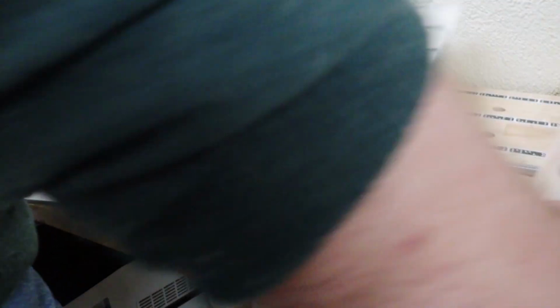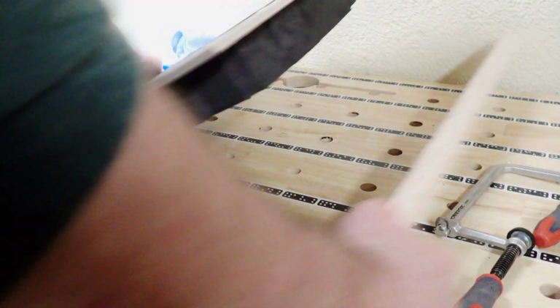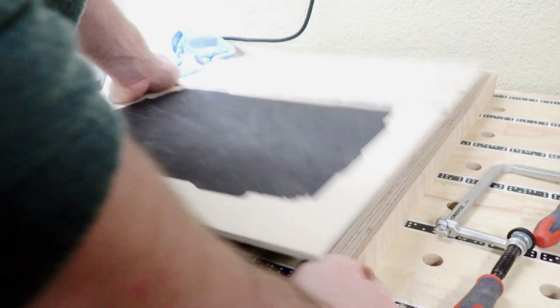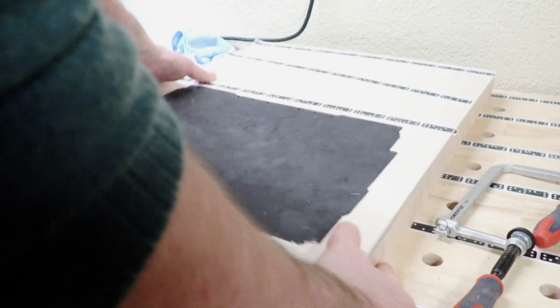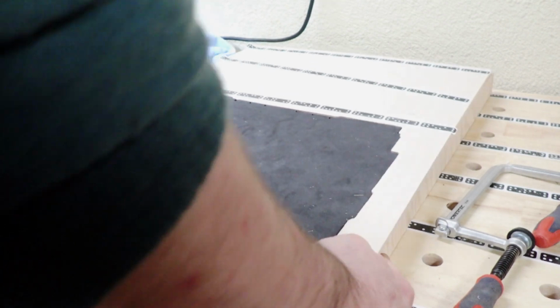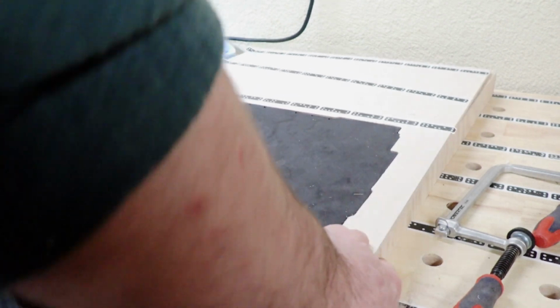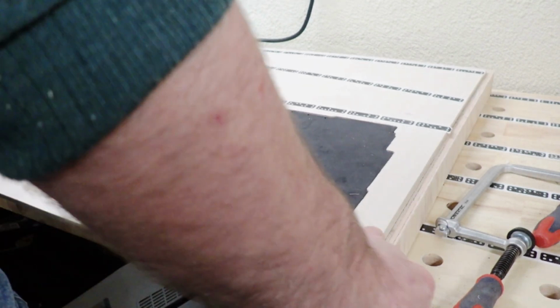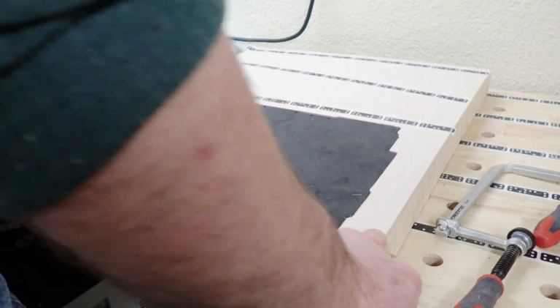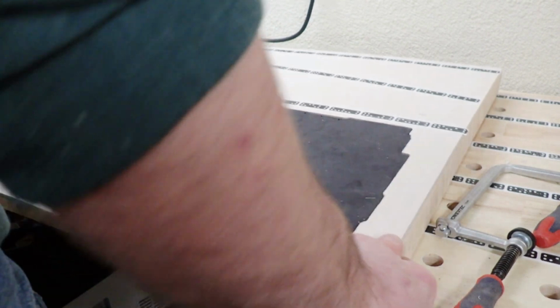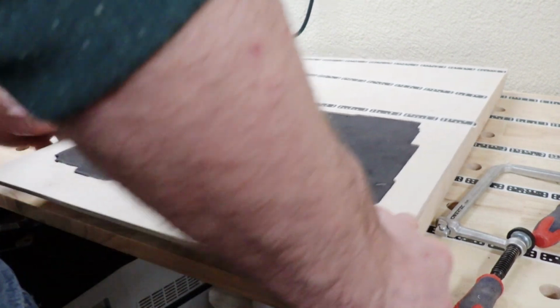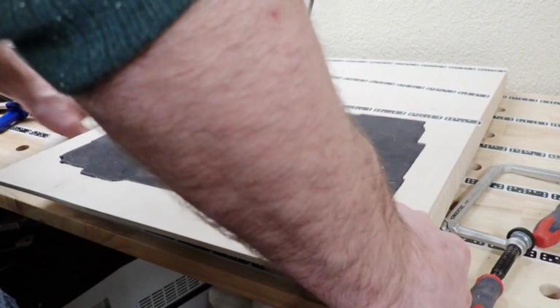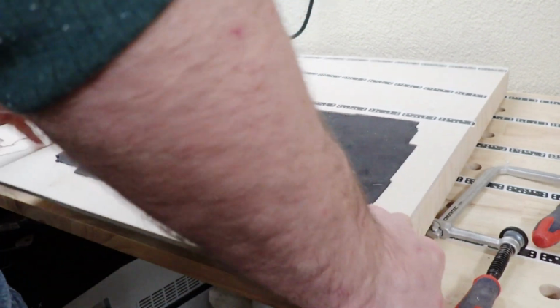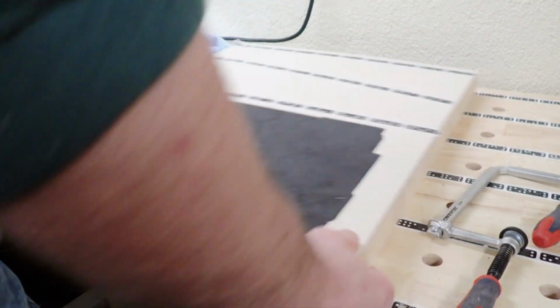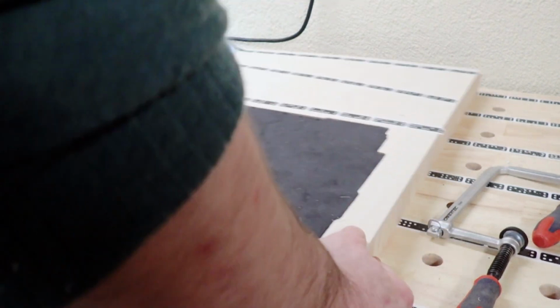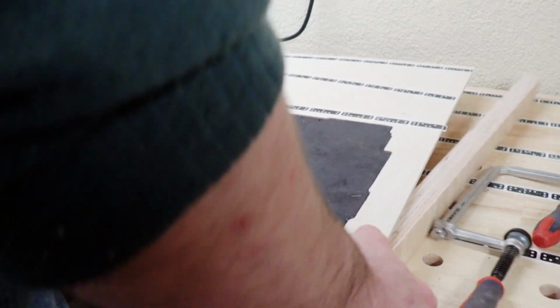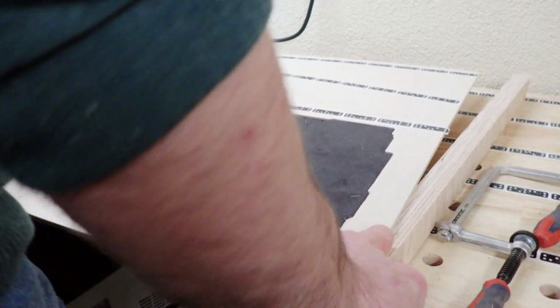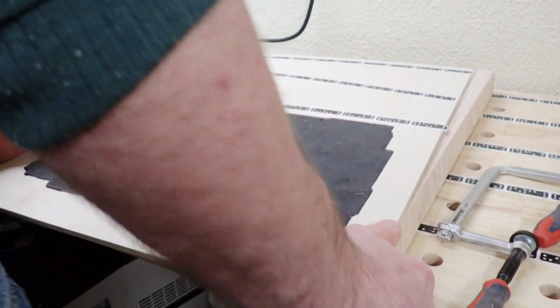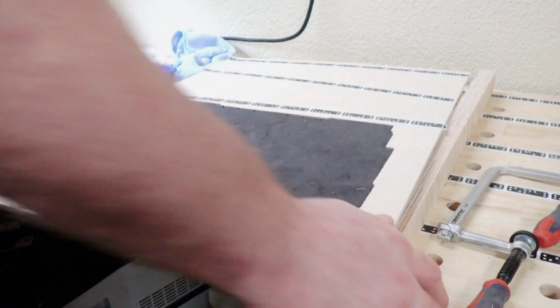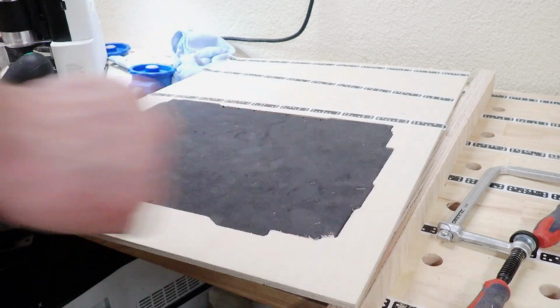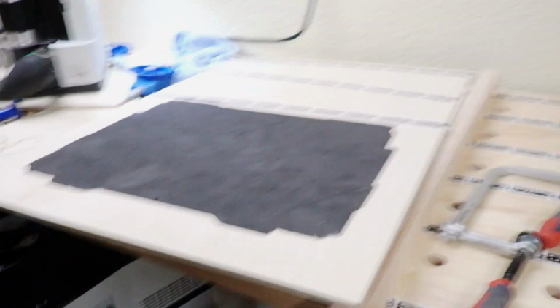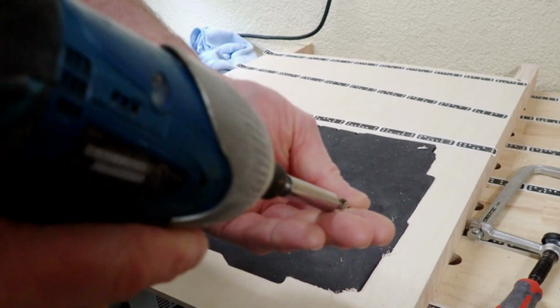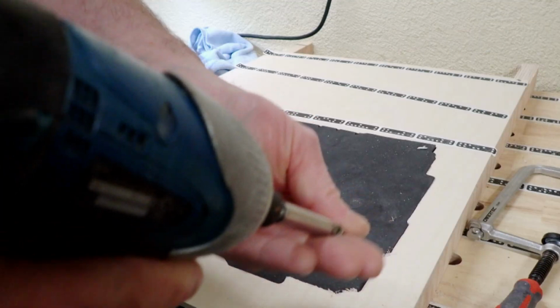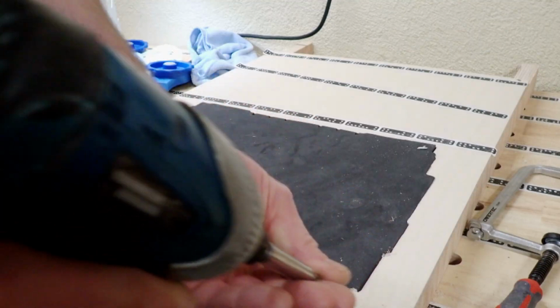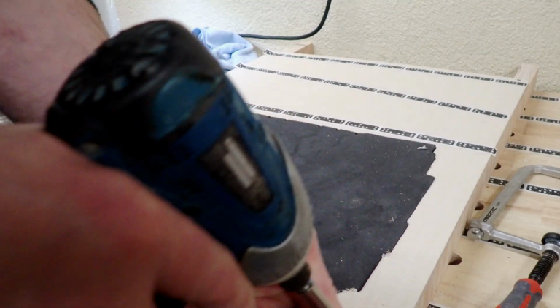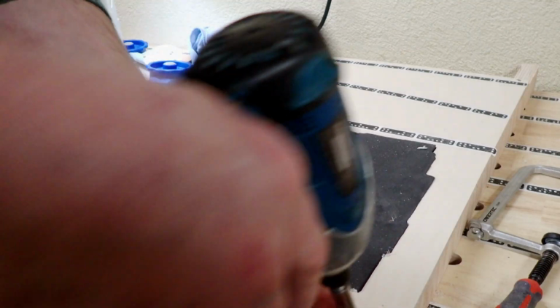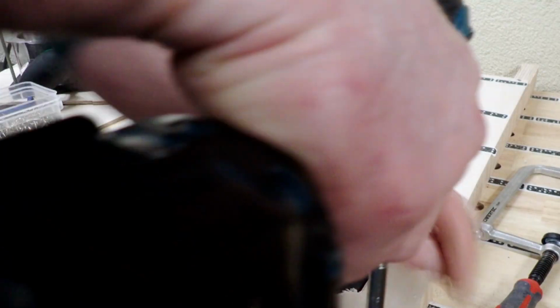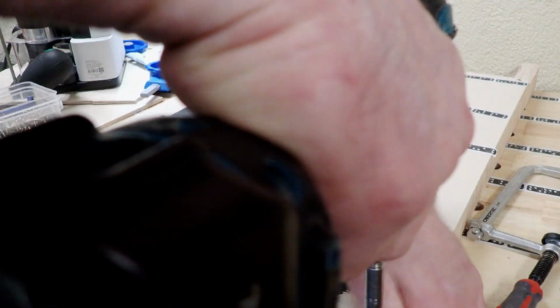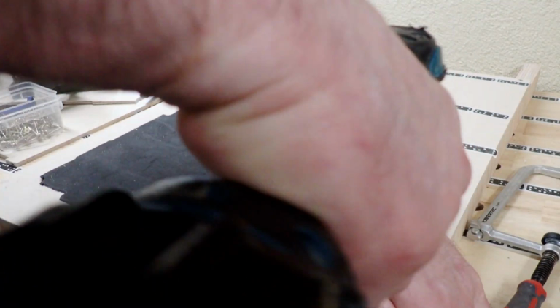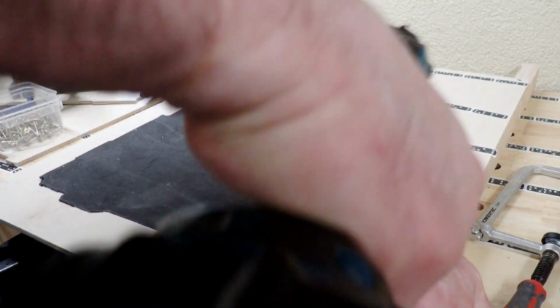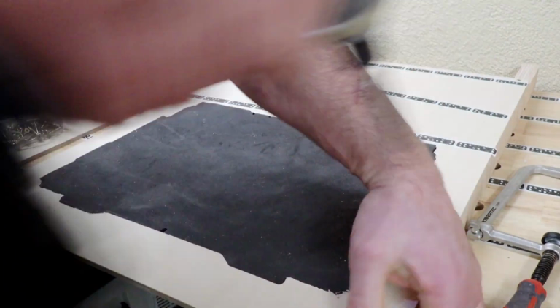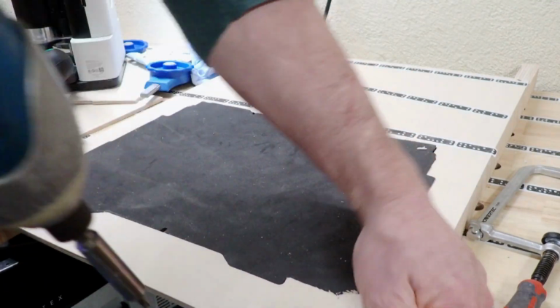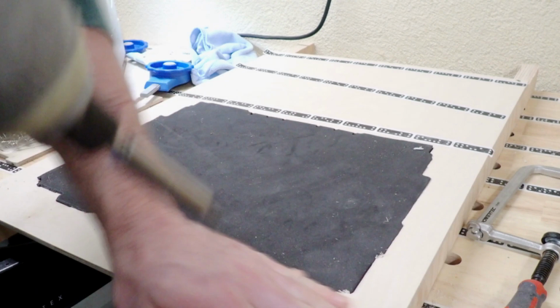The foam was a really tight fit, which is great because it needs to stay put while you're cutting. With it in place, I attached spacer blocks under the ply and clamped the whole thing down to the table to keep the jig stable.